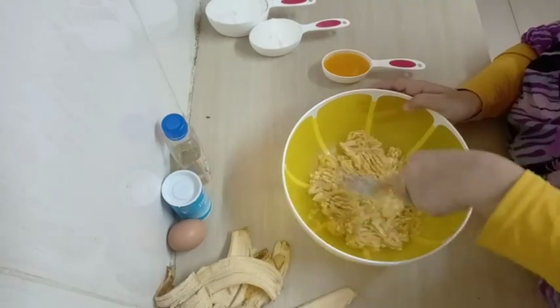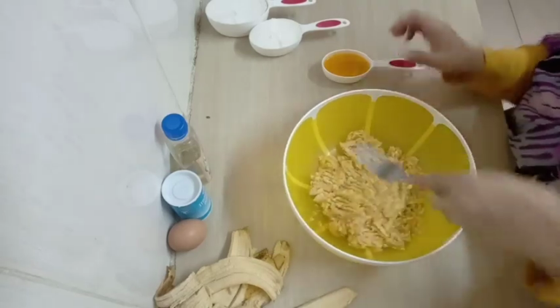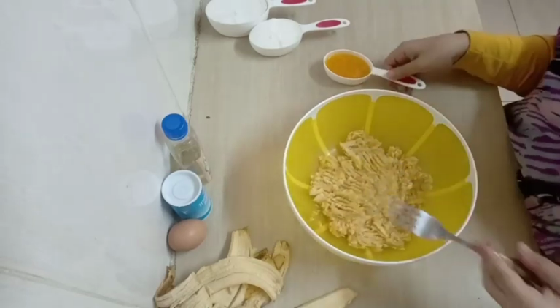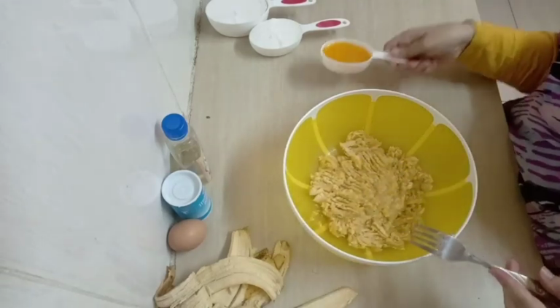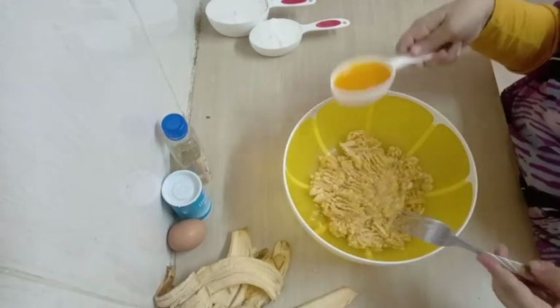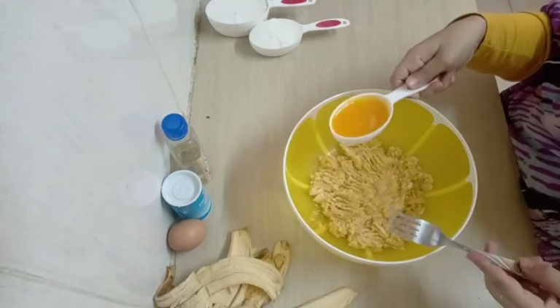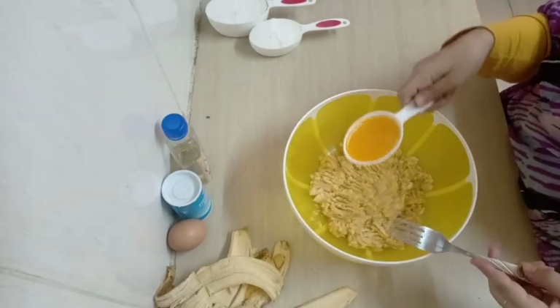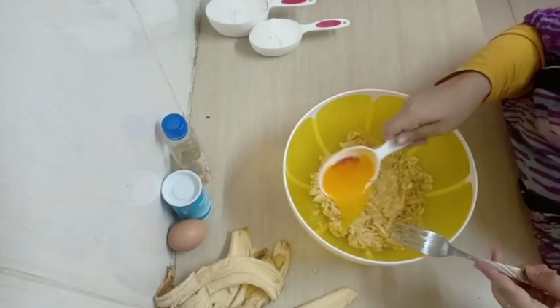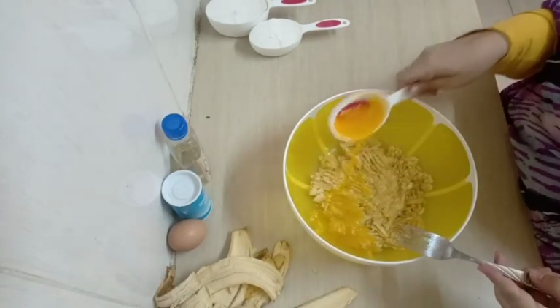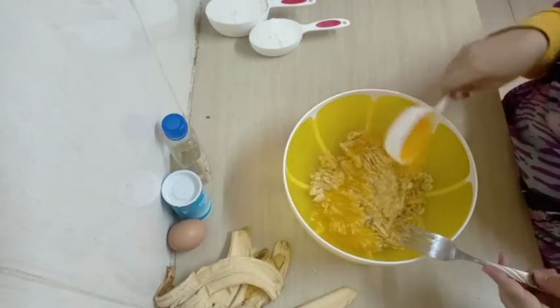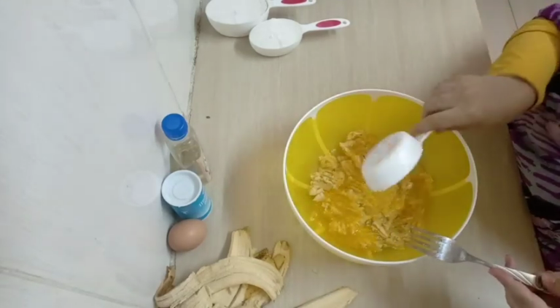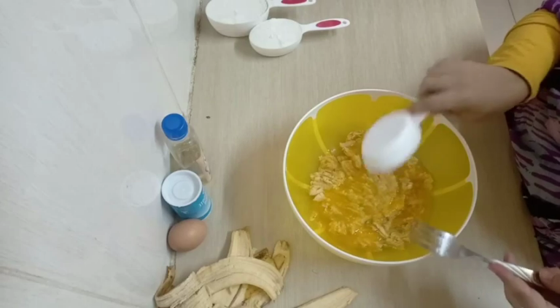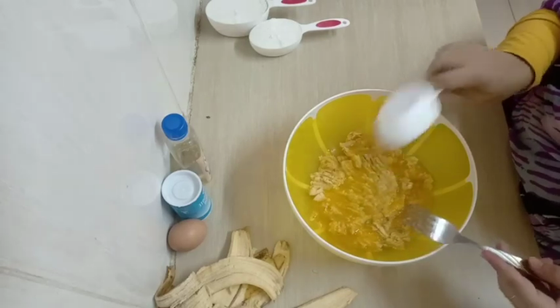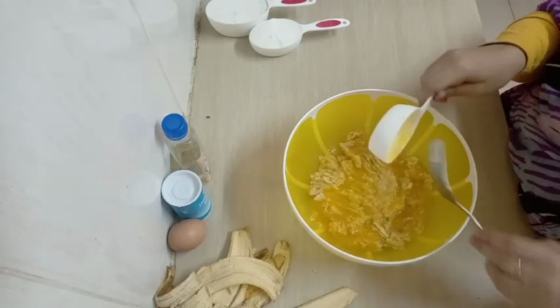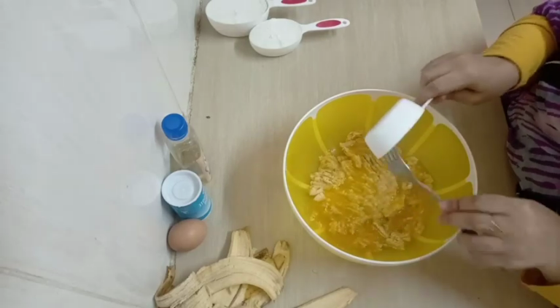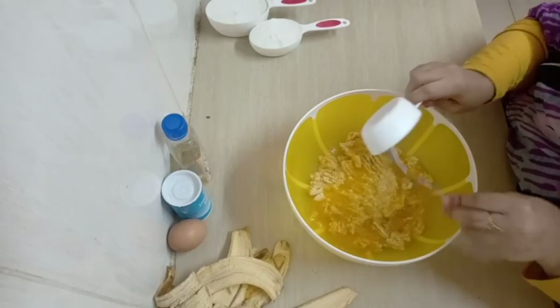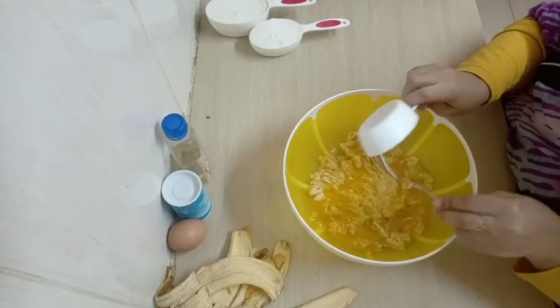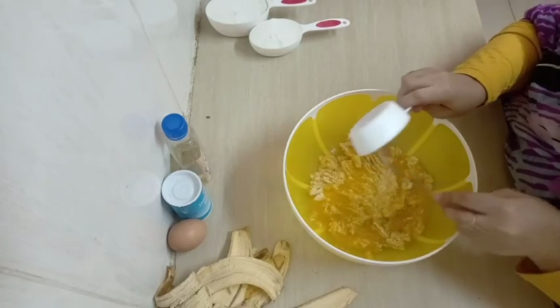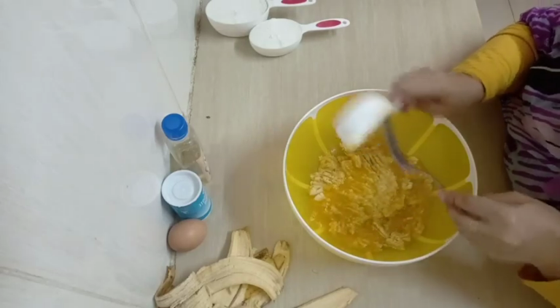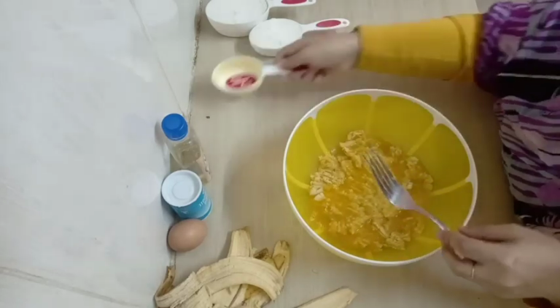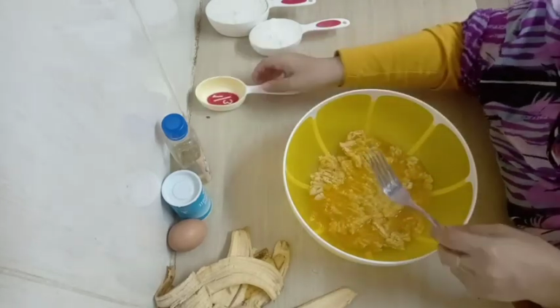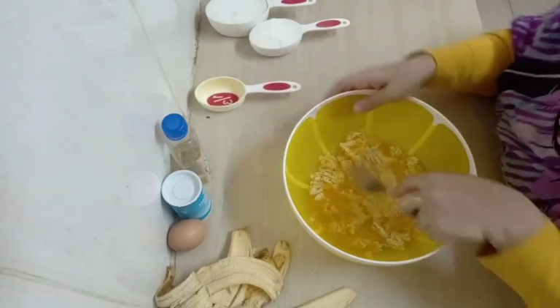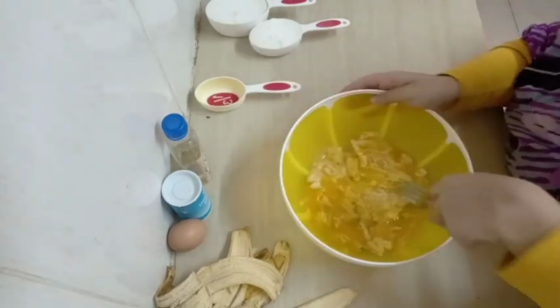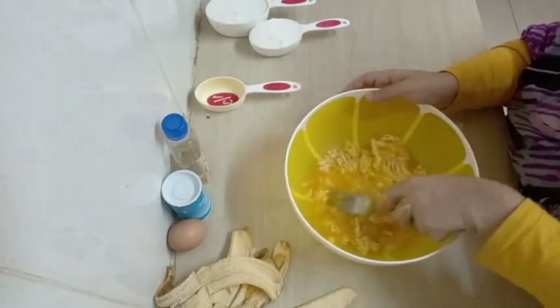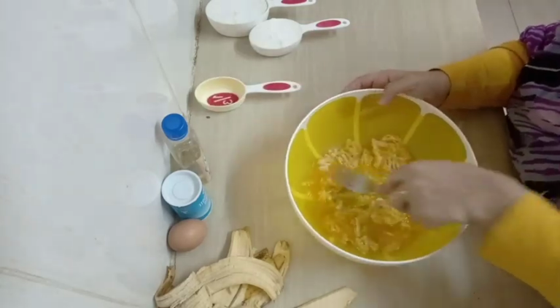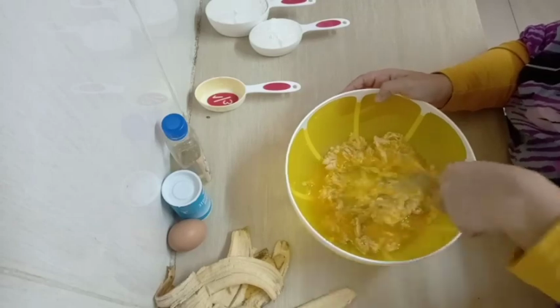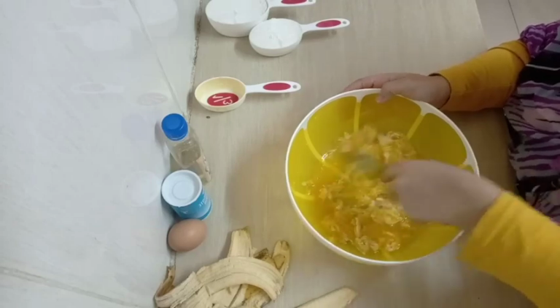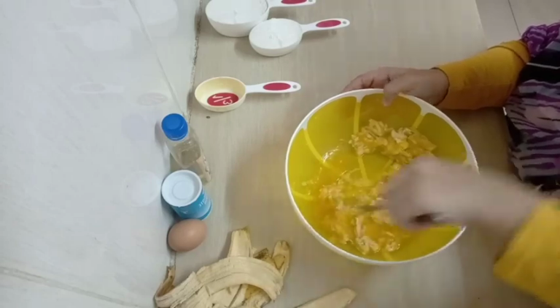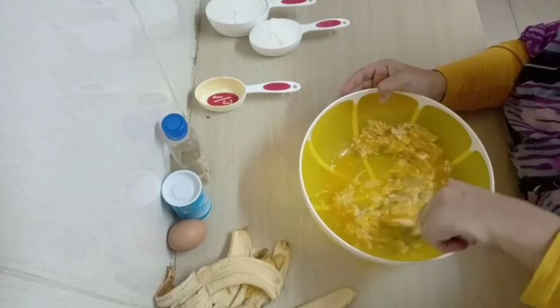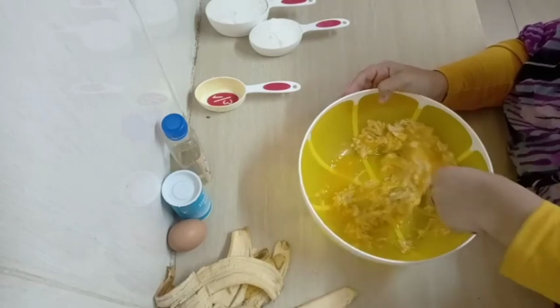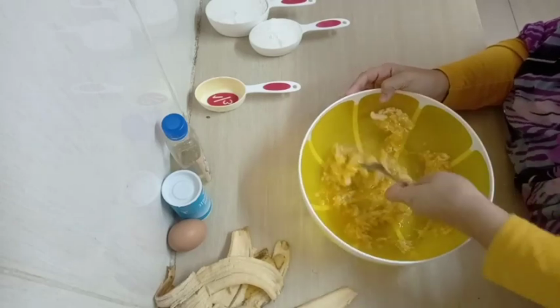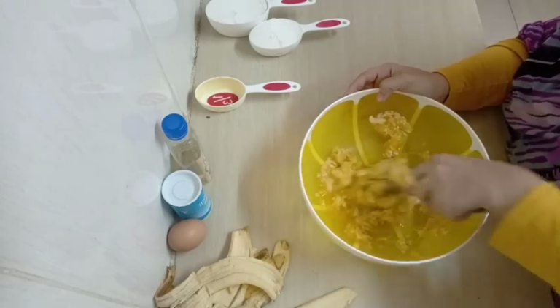The next step, I'm going to add in my butter. You can use blue band as well, it doesn't really matter. That is a third of a cup of melted butter or blue band.